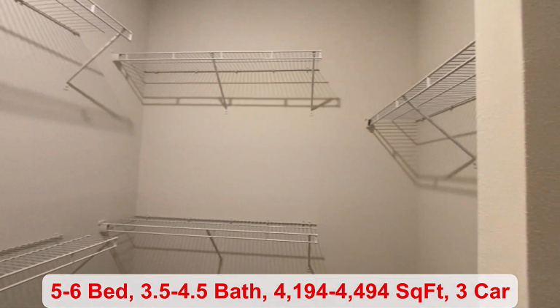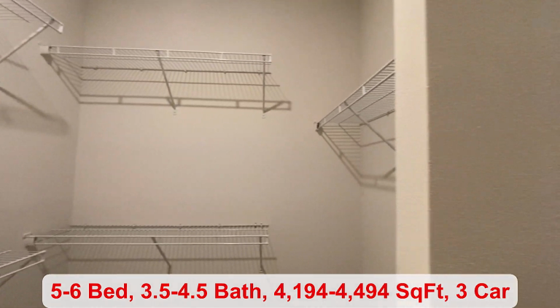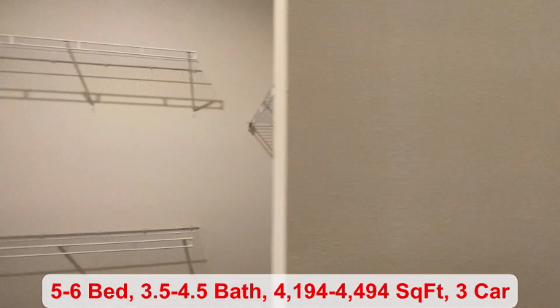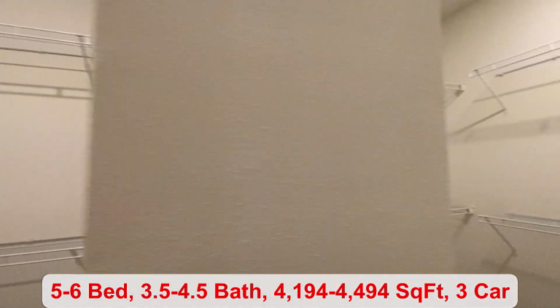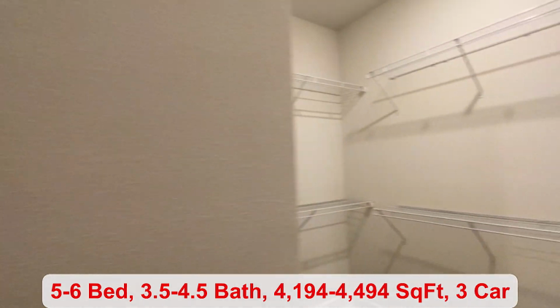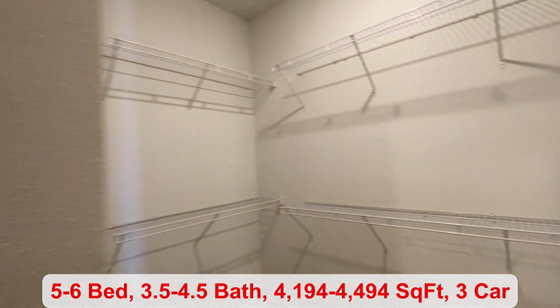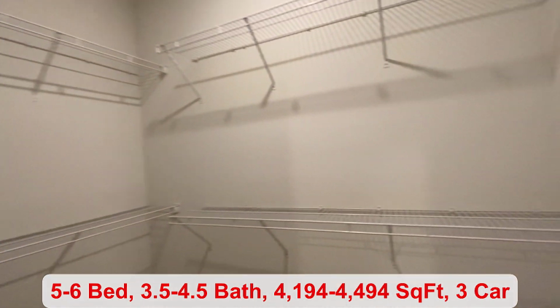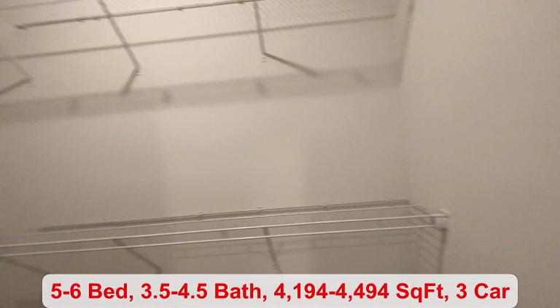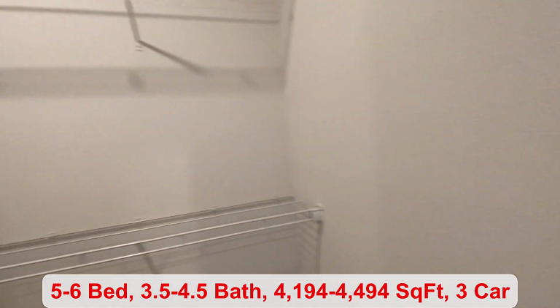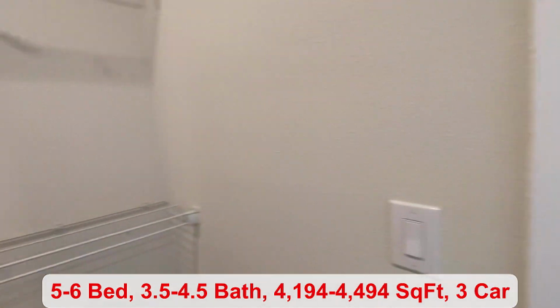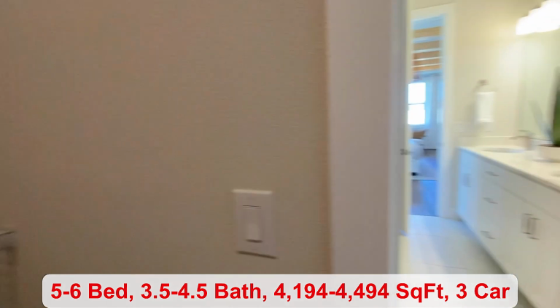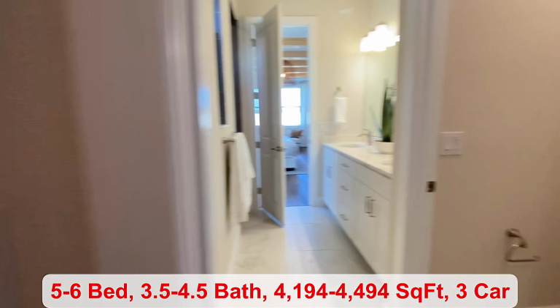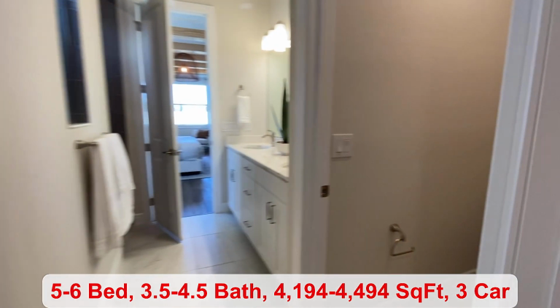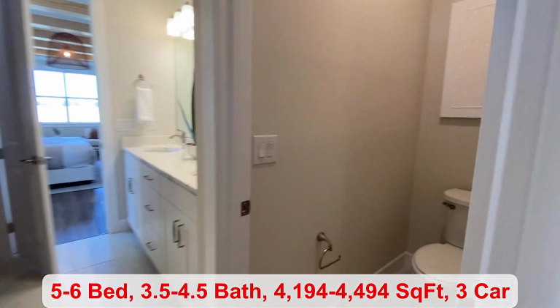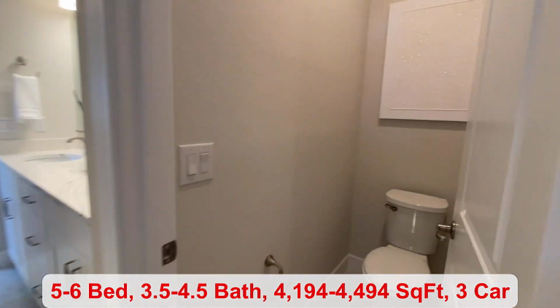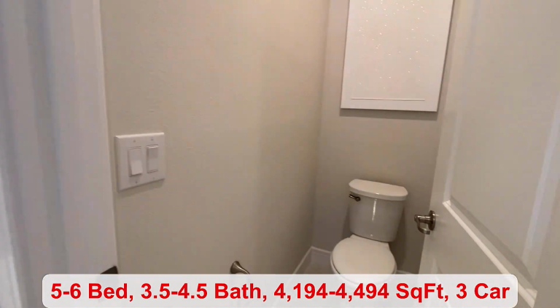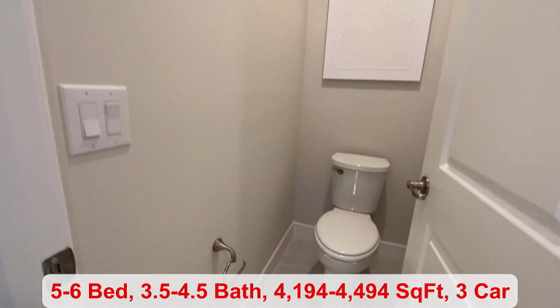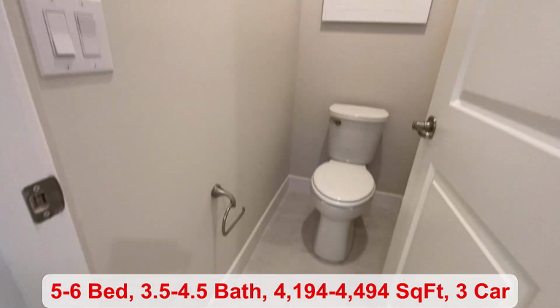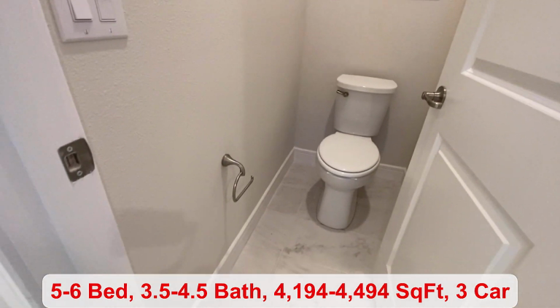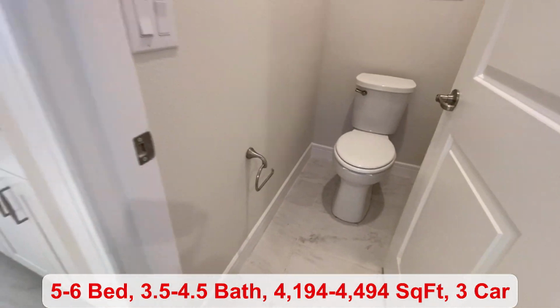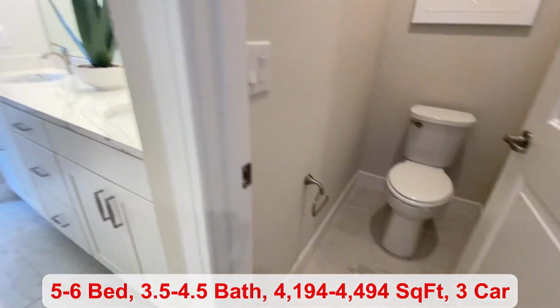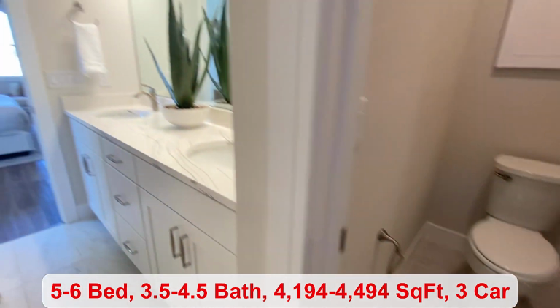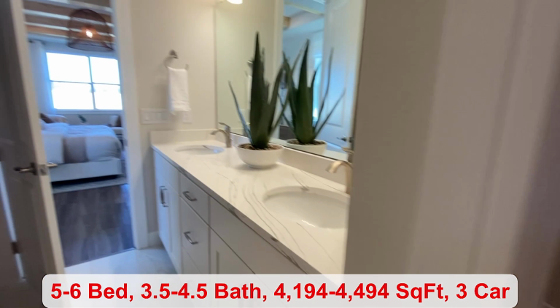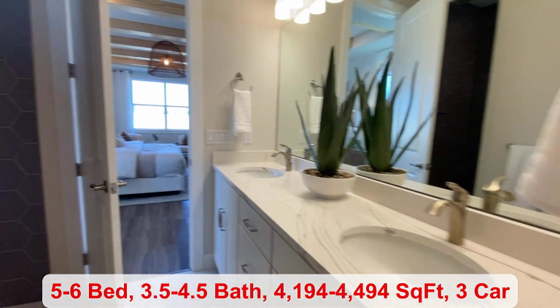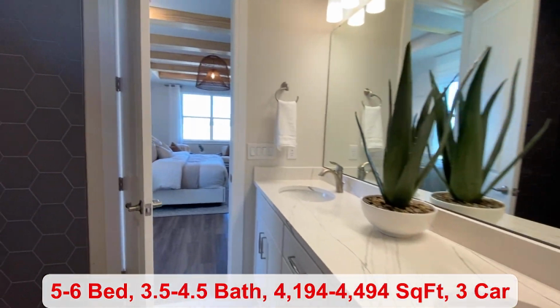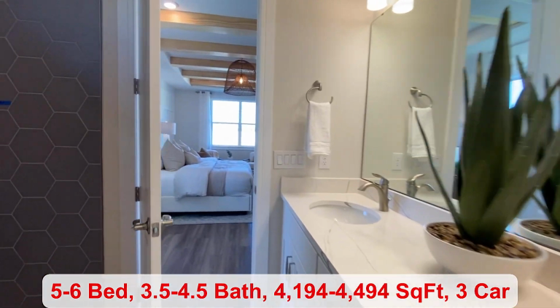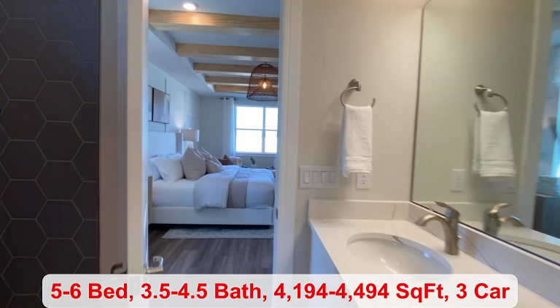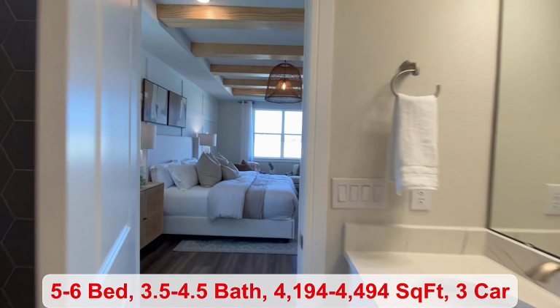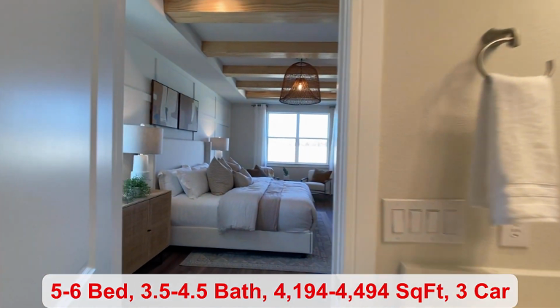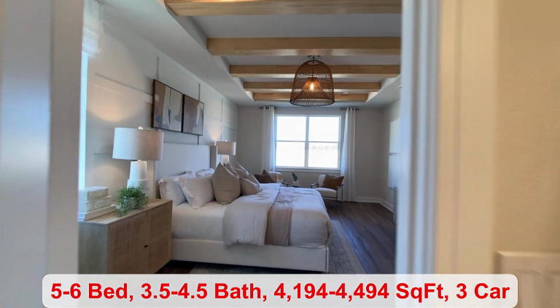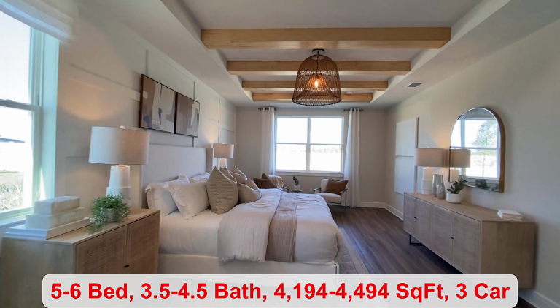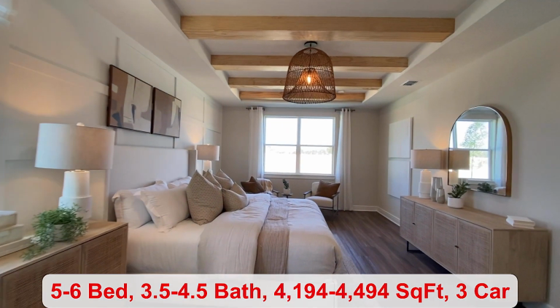If you prefer not to build, there are a handful of inventory homes ranging from three to five bedrooms starting at $745,770.